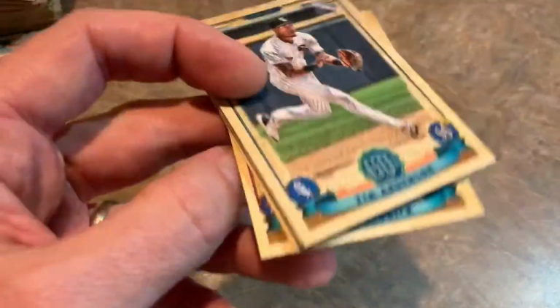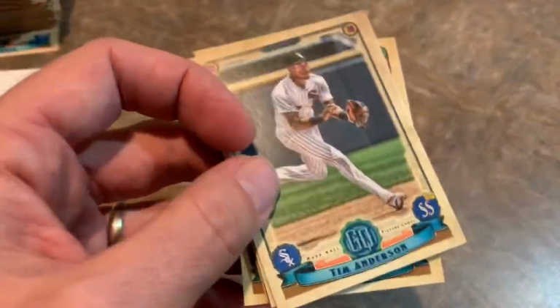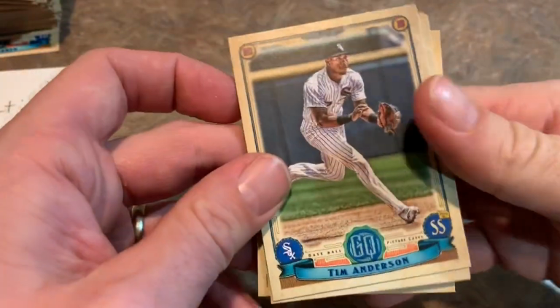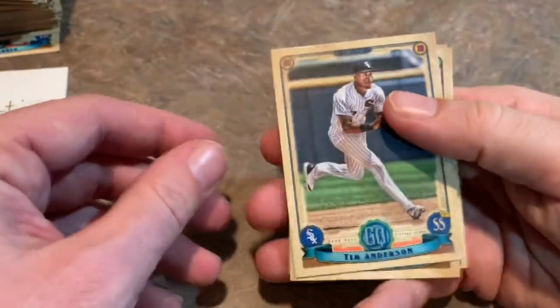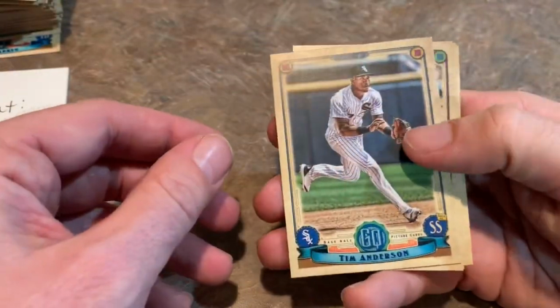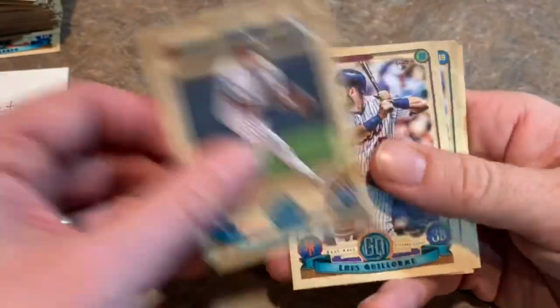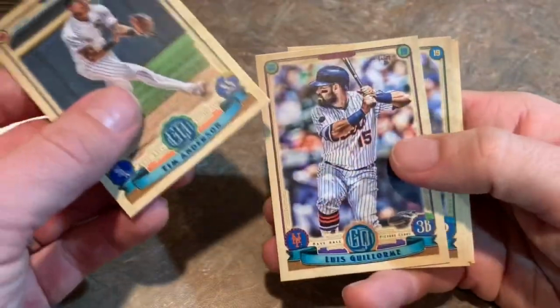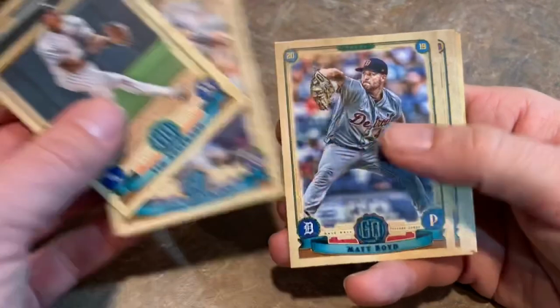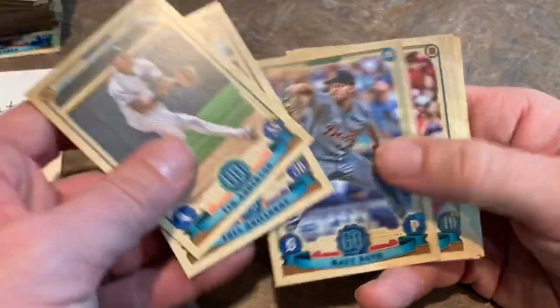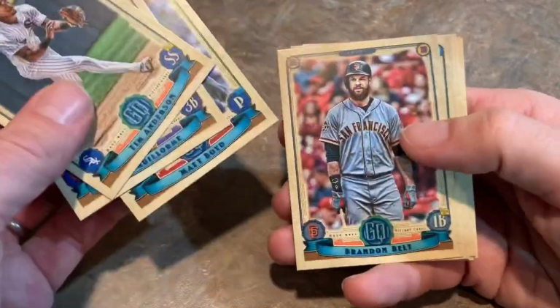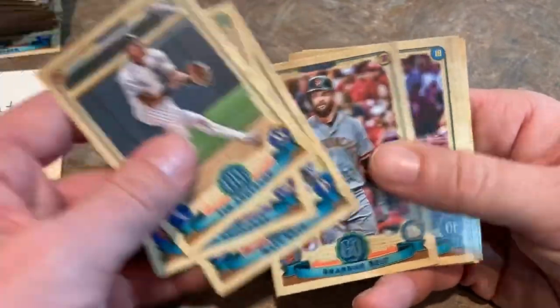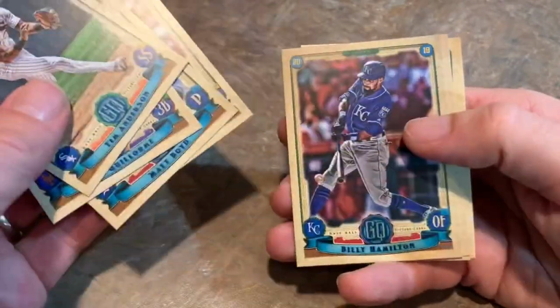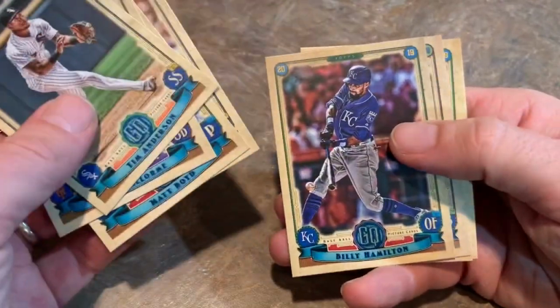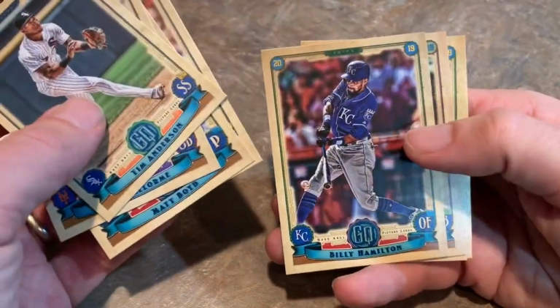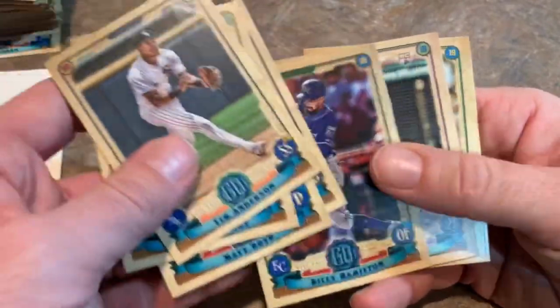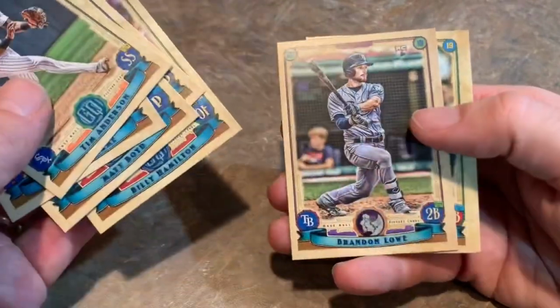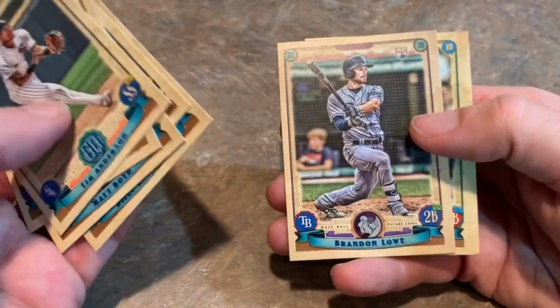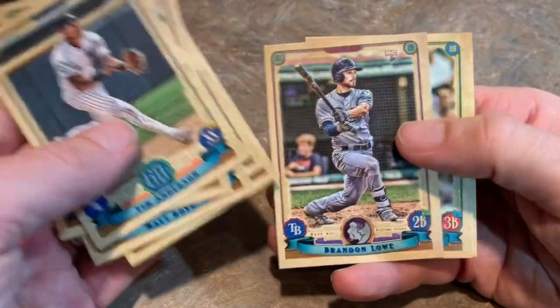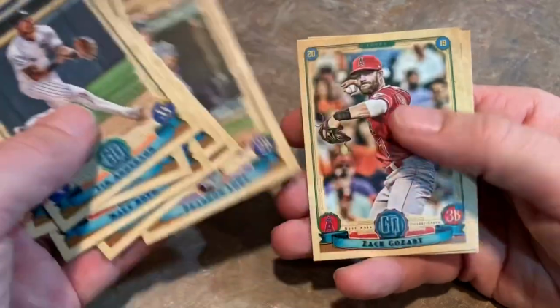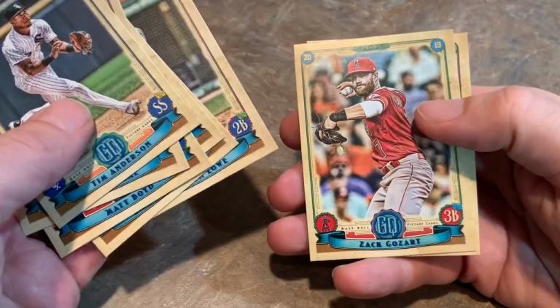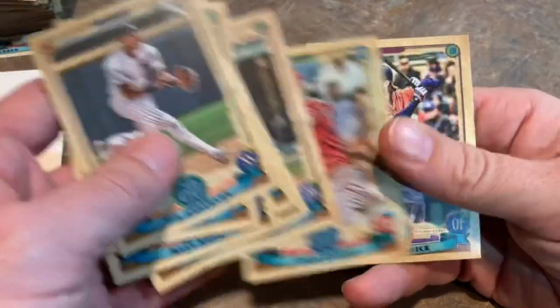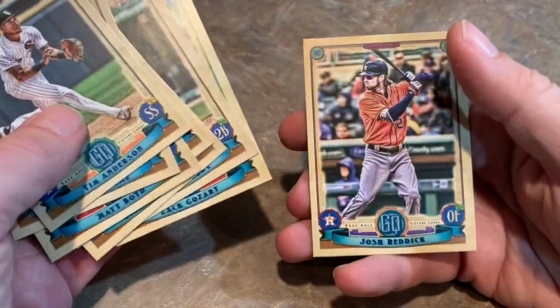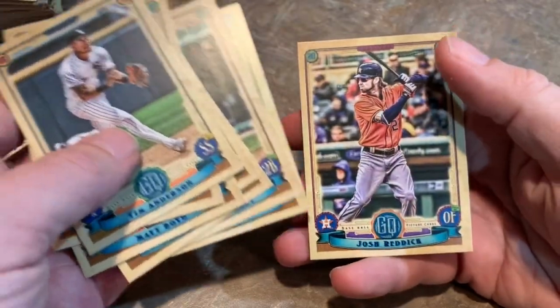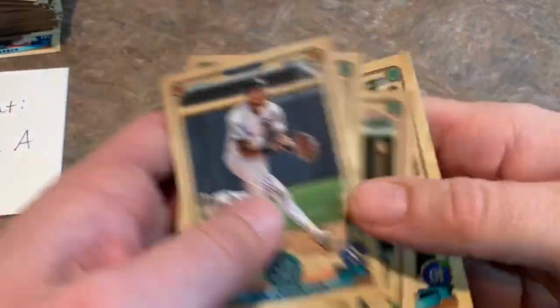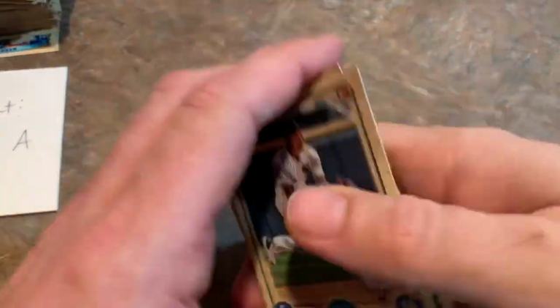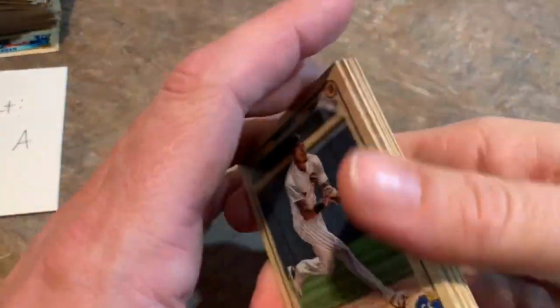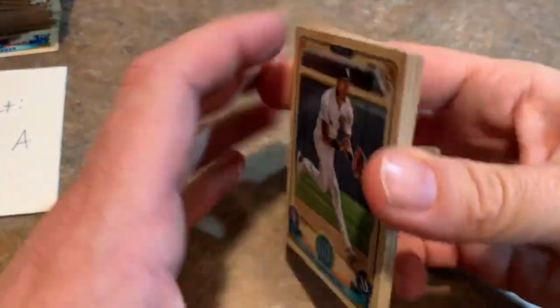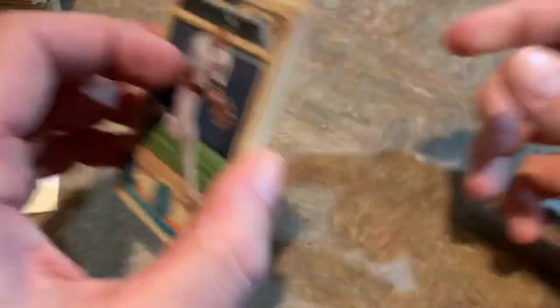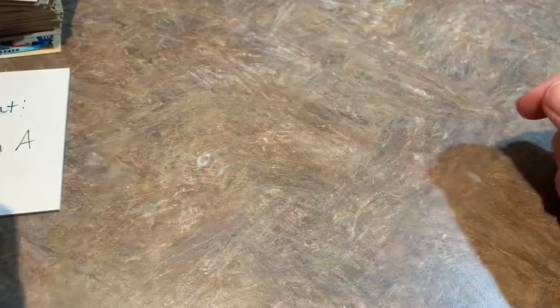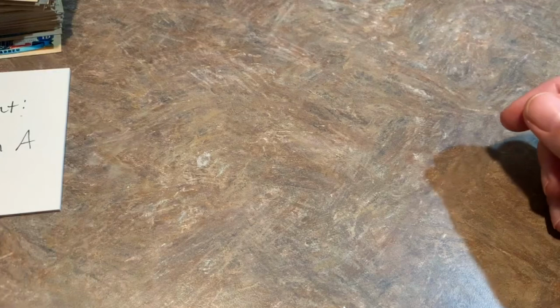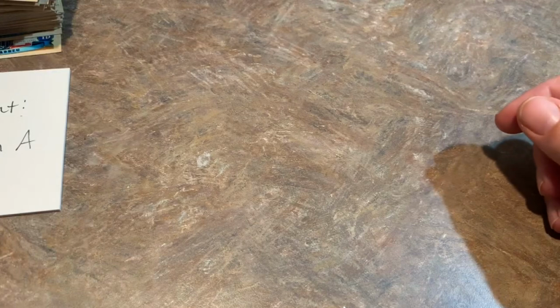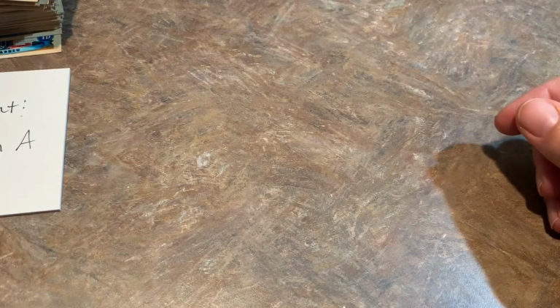And now we're down to our last pack. Tim Anderson, Matt Boyd, Brandon Belt, Billy Hamilton, Brandon Lowe rookie card, Zach Cozart, Josh Reddick. That rounds out the box. So that's it for Gypsy Queen, everybody.